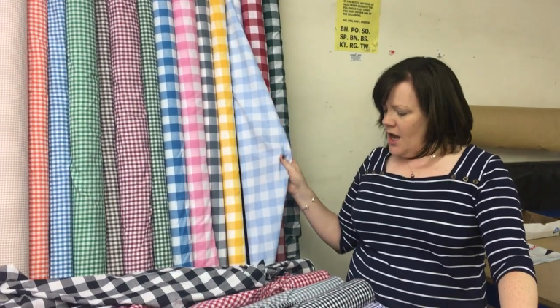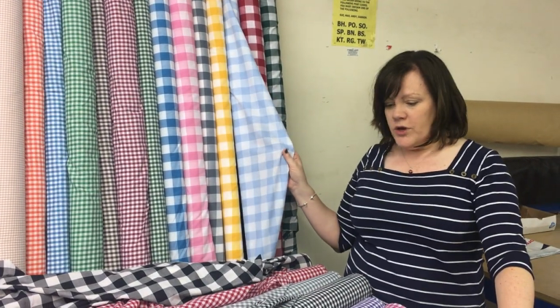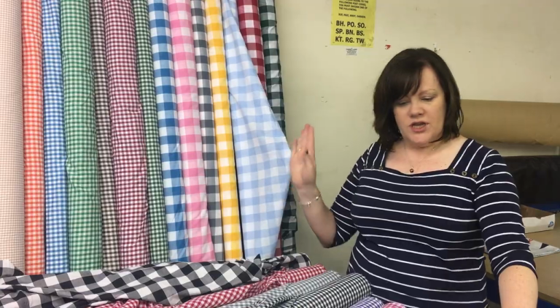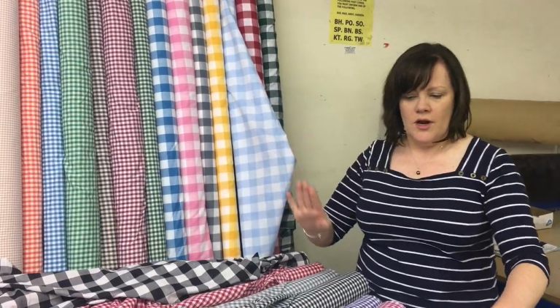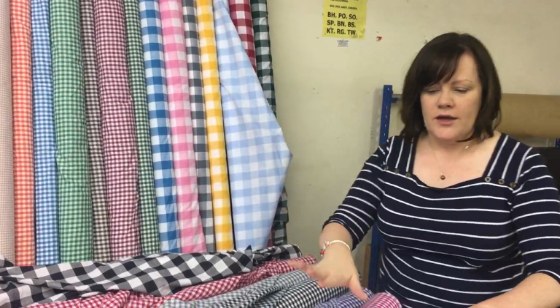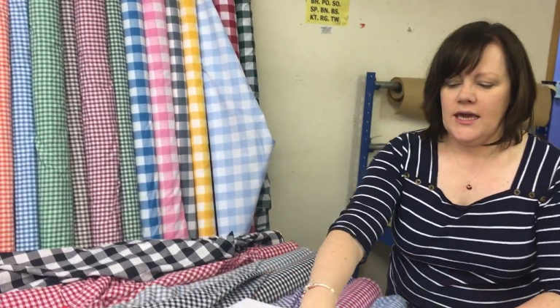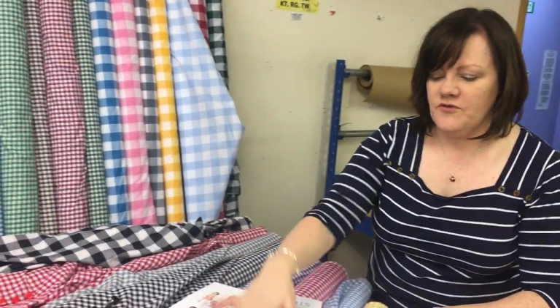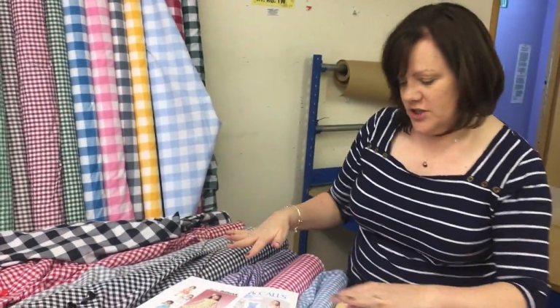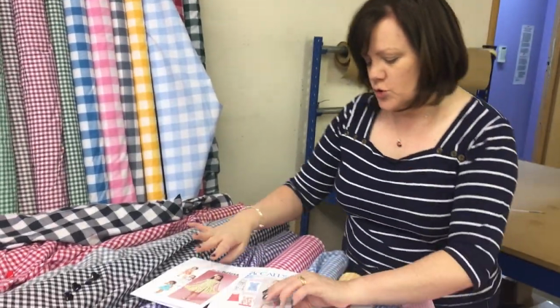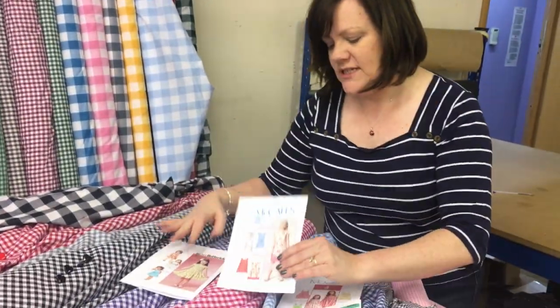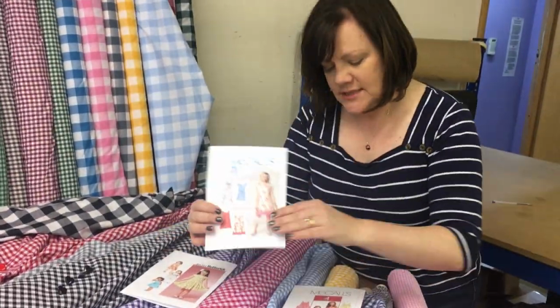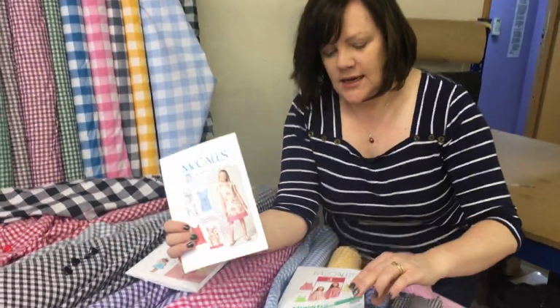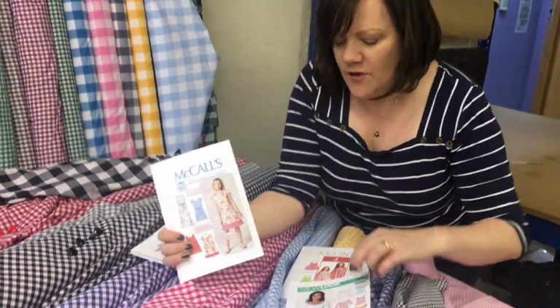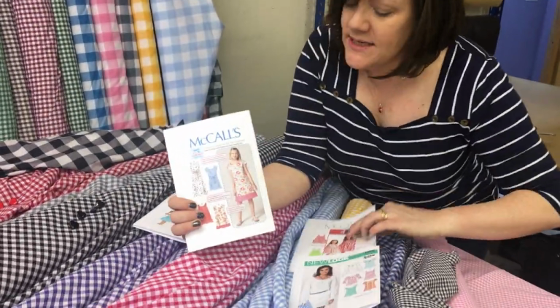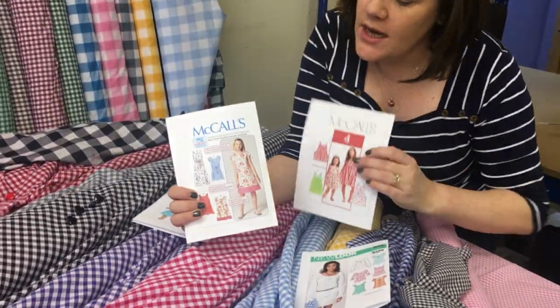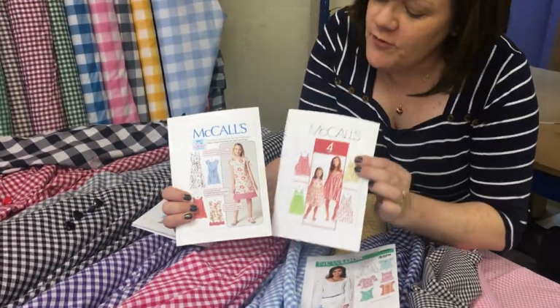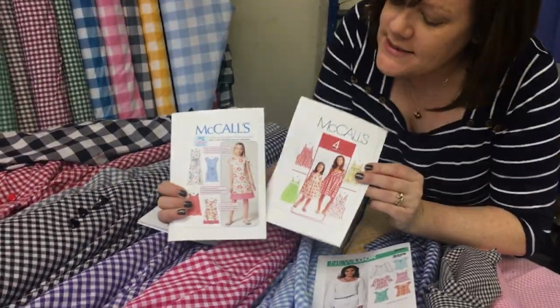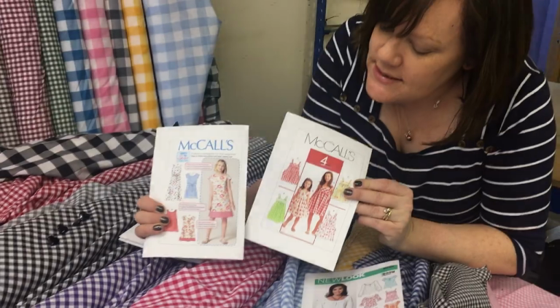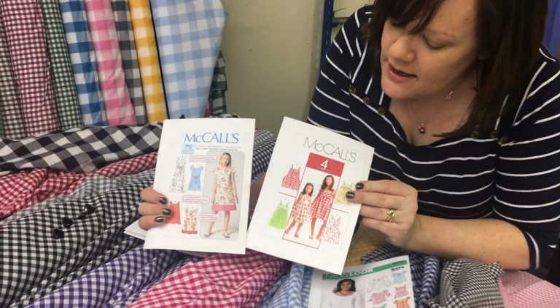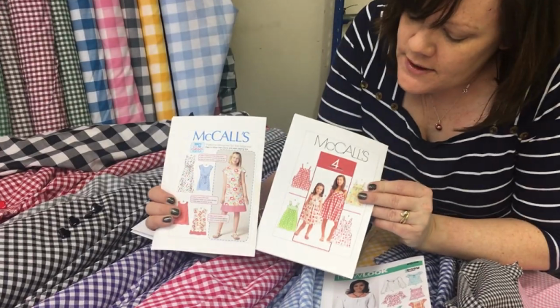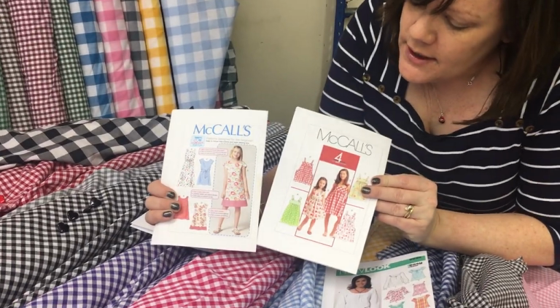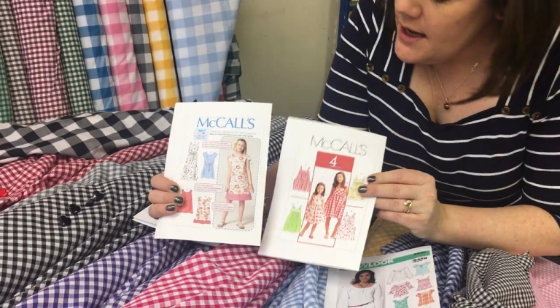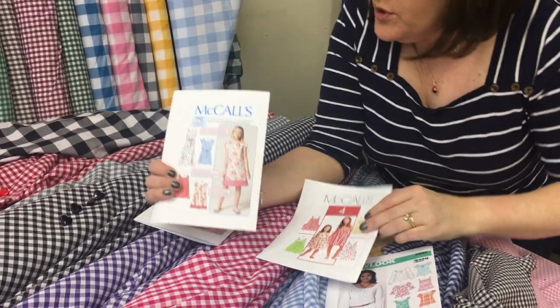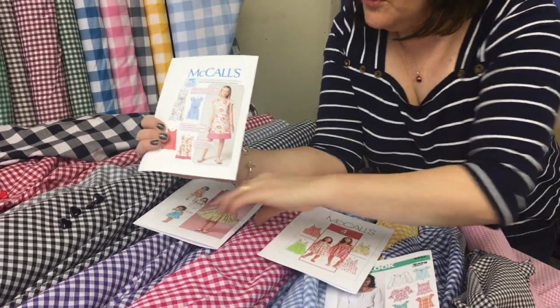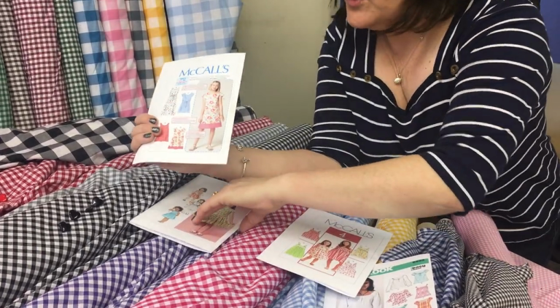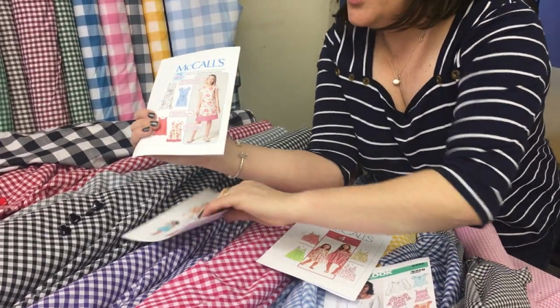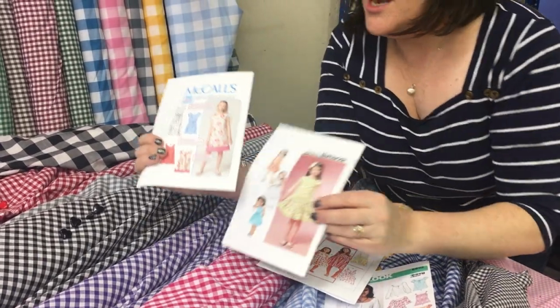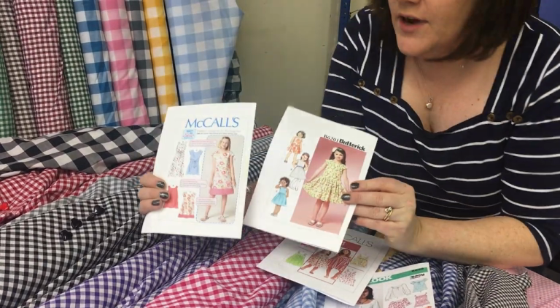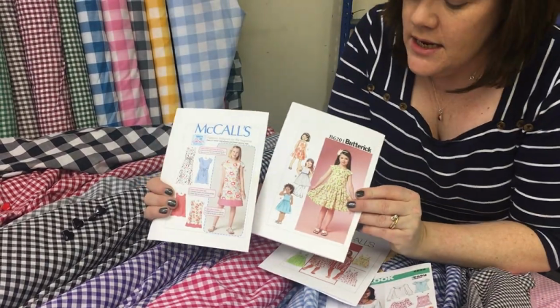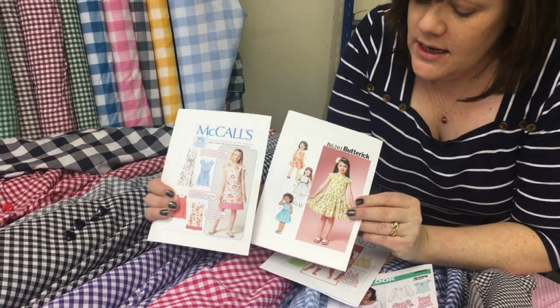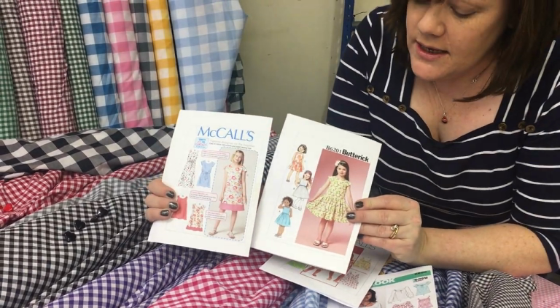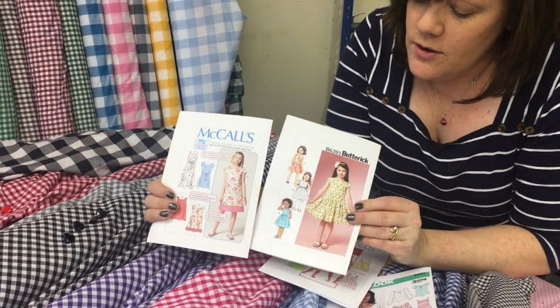We also like Gingham for school dresses. I've picked out a couple of patterns here which I think would work lovely in the Gingham.